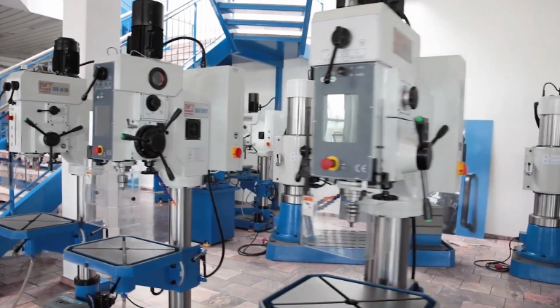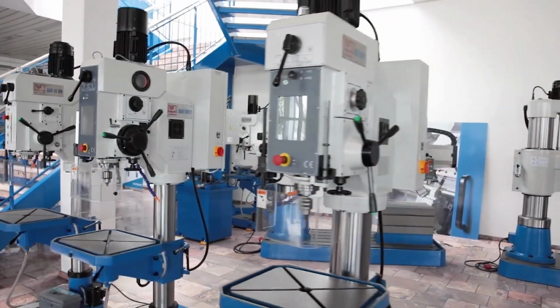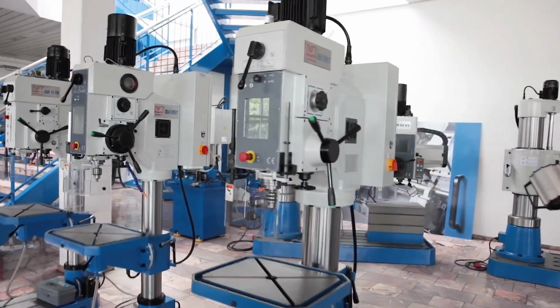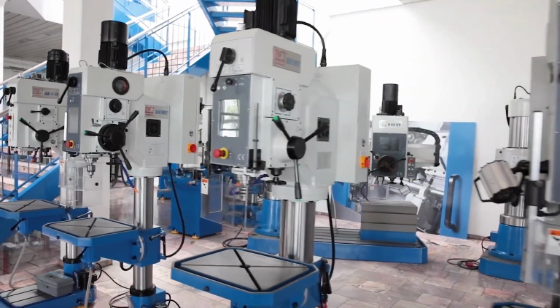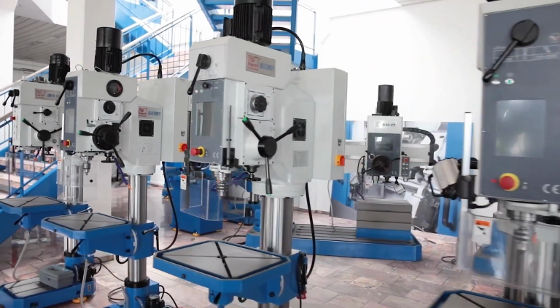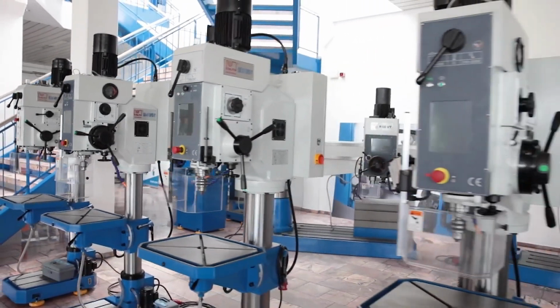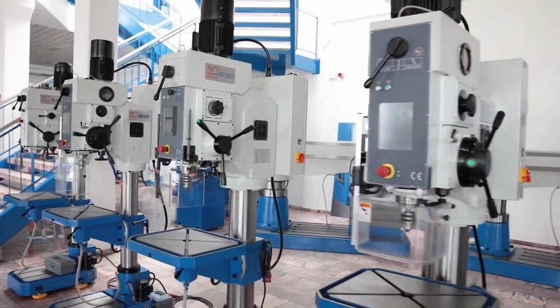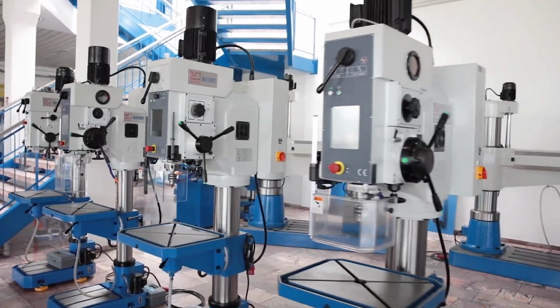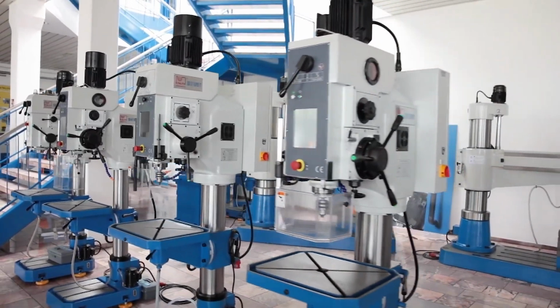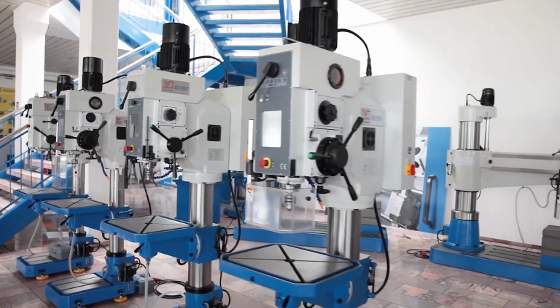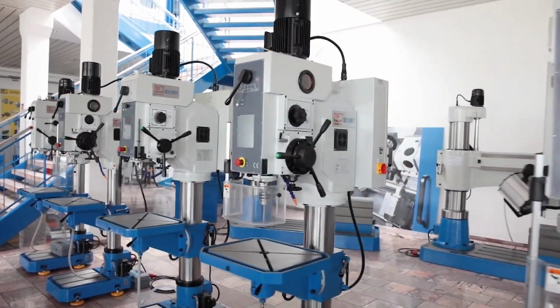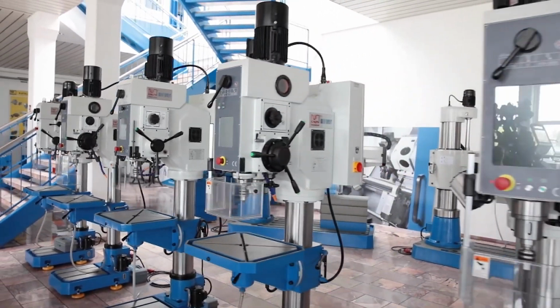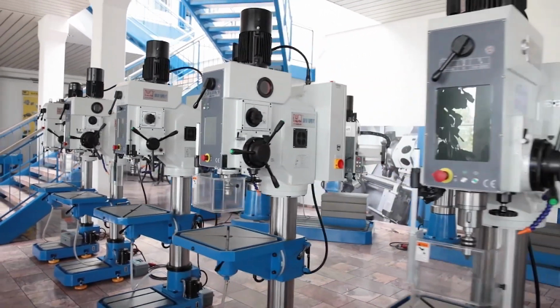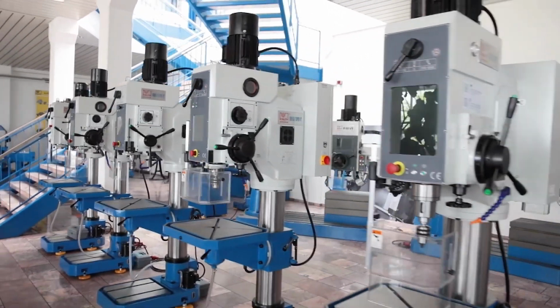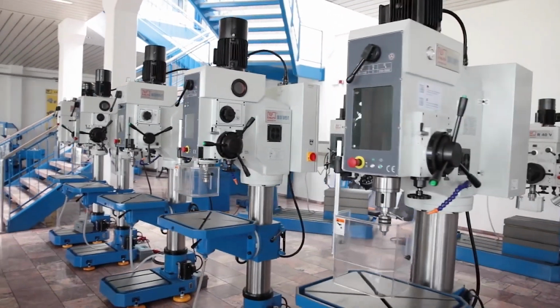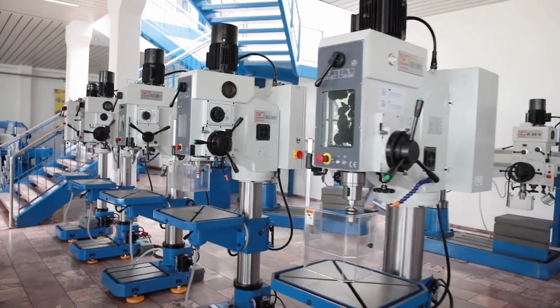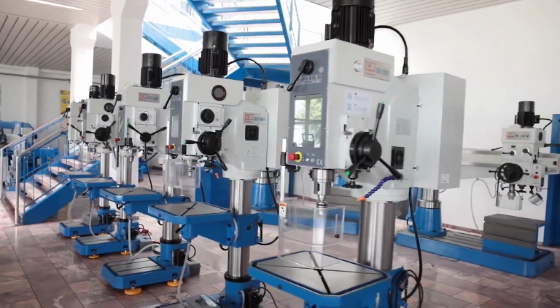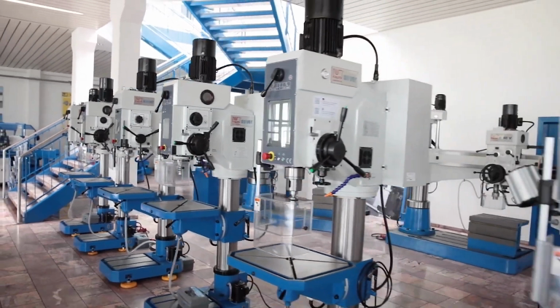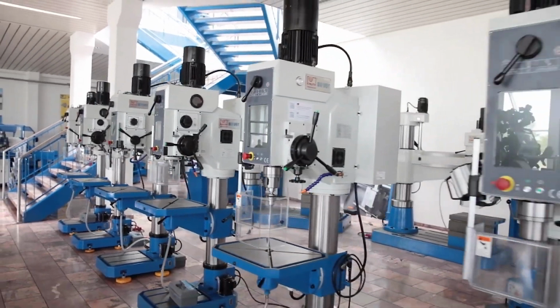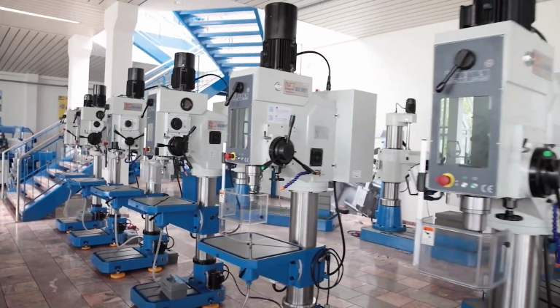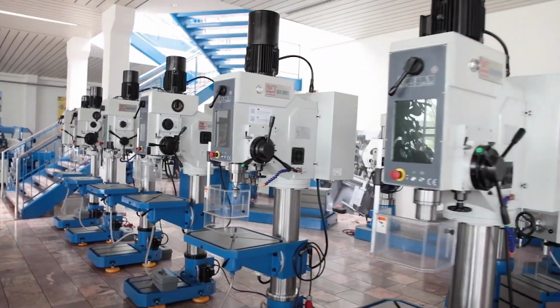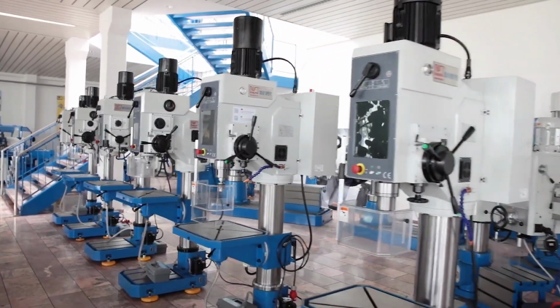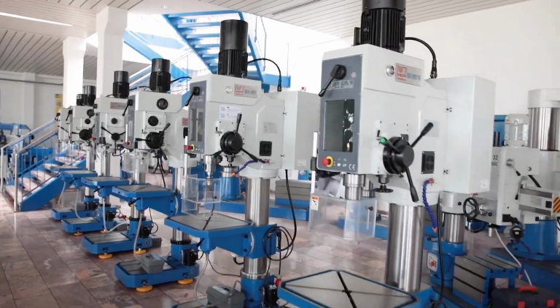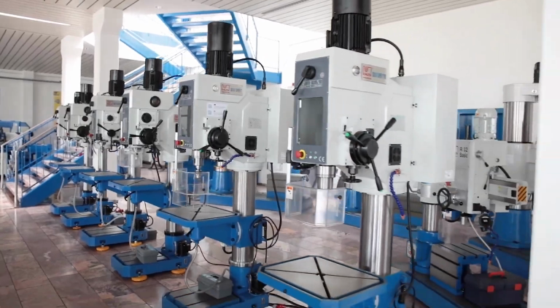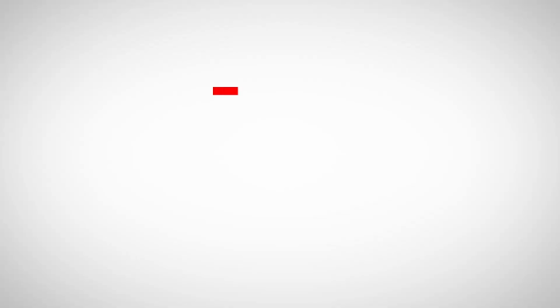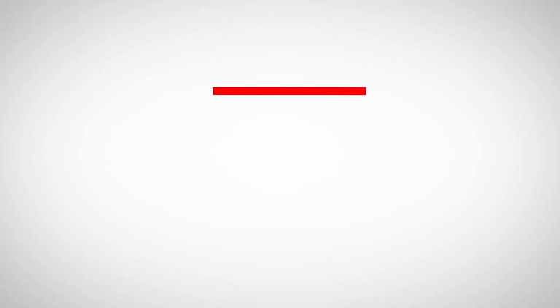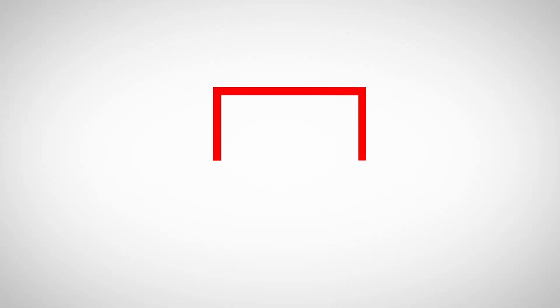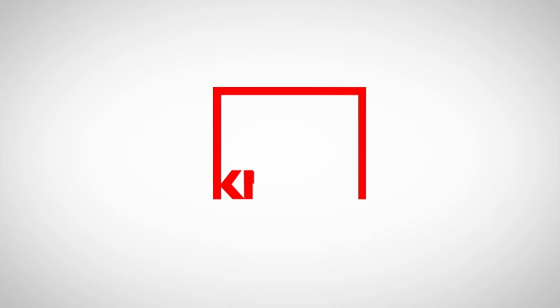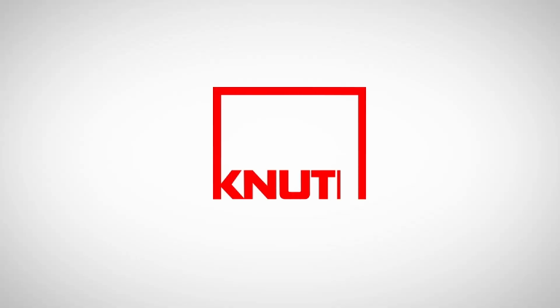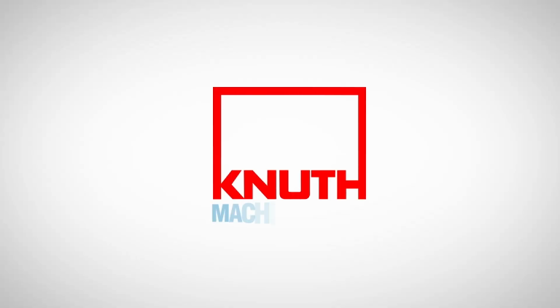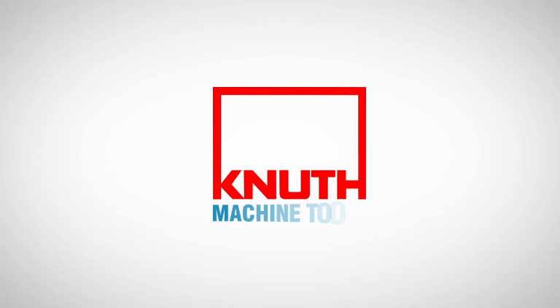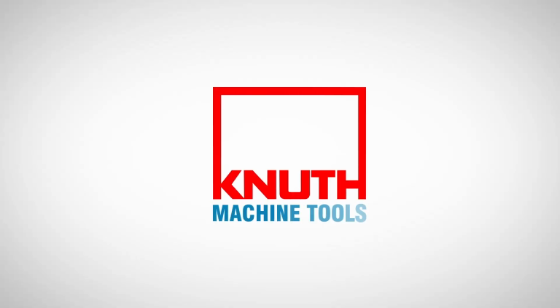Here at Canute, with the SSB series, we offer a wide range of variants with drilling capacities from 30 to 70 millimetres. Contact your nearest Canute representative today to find out the best solution for your business.